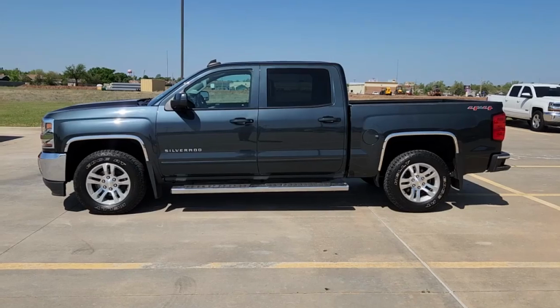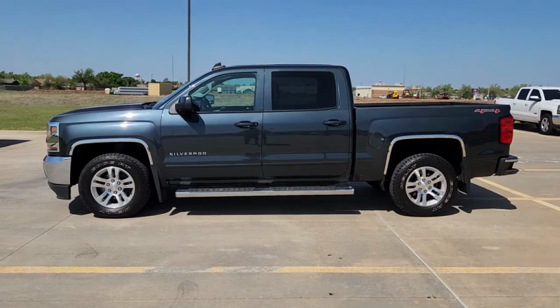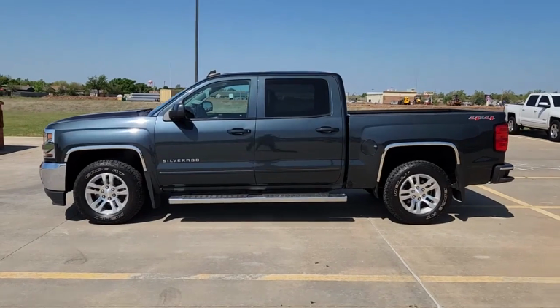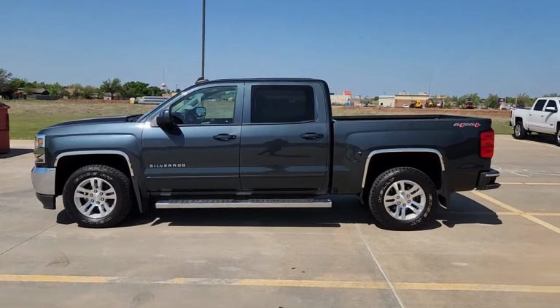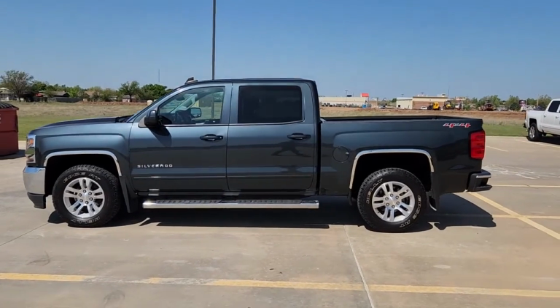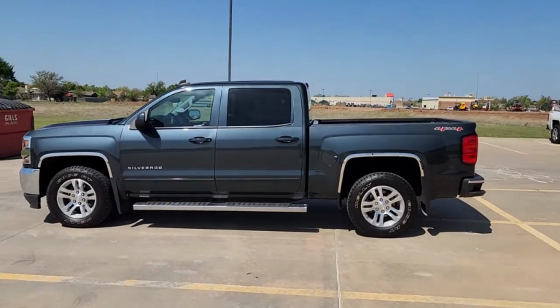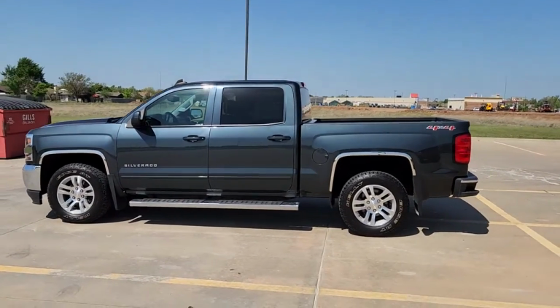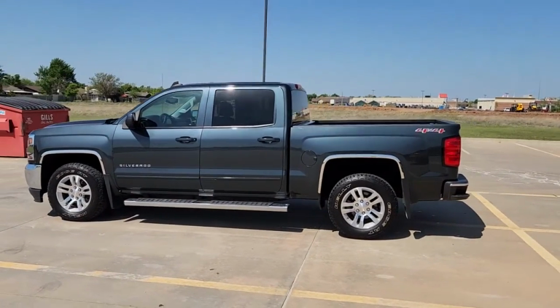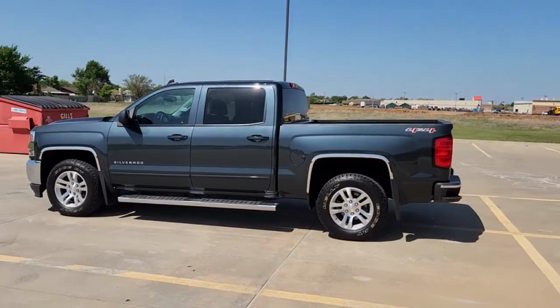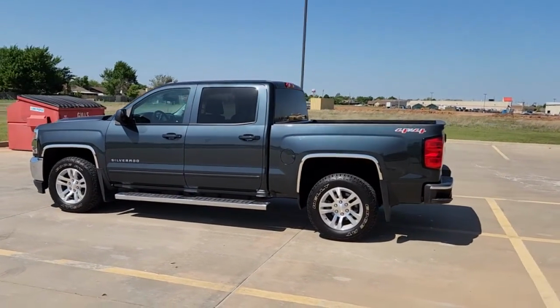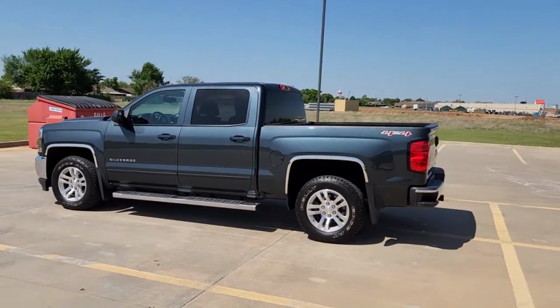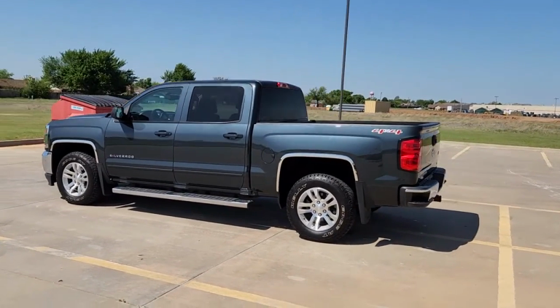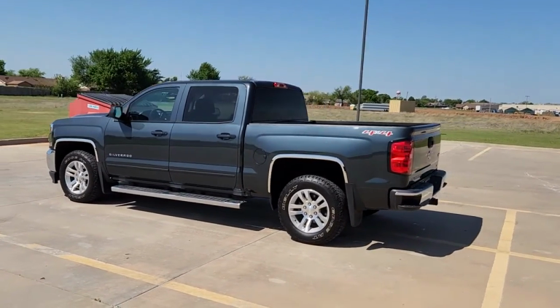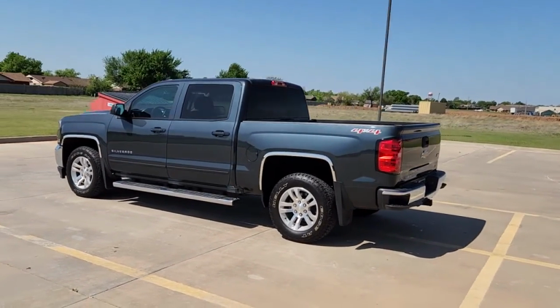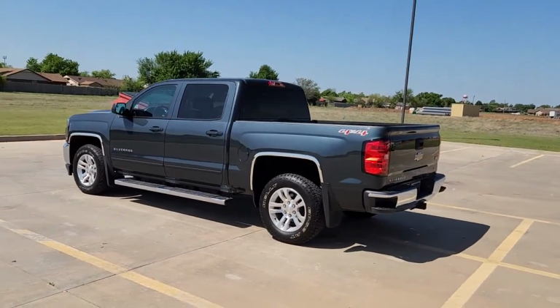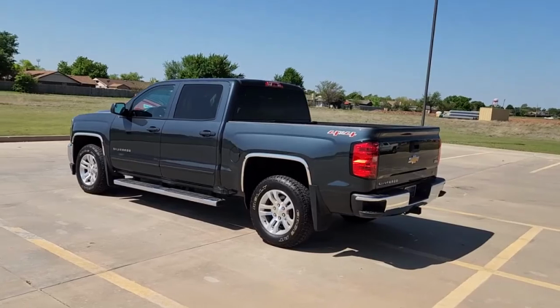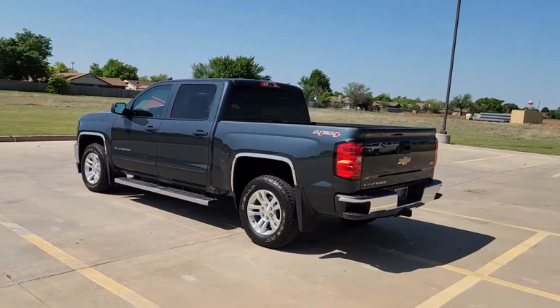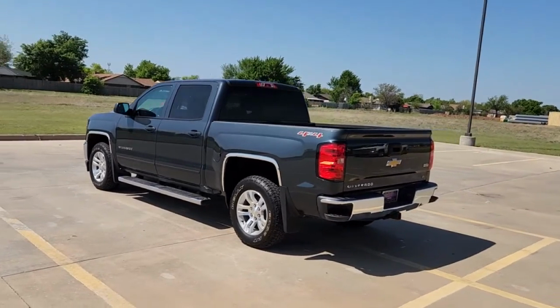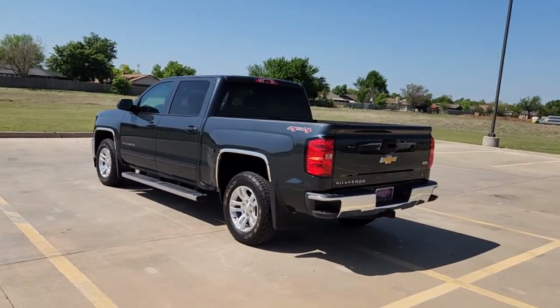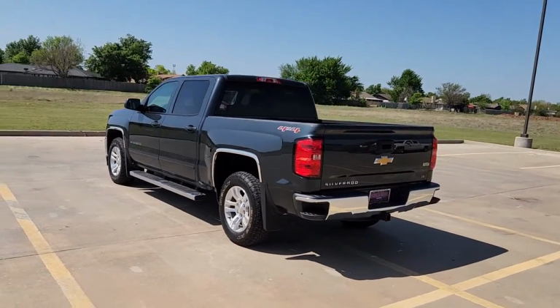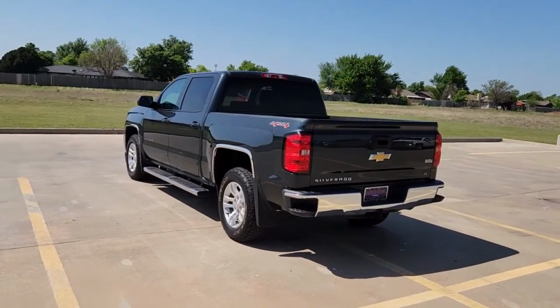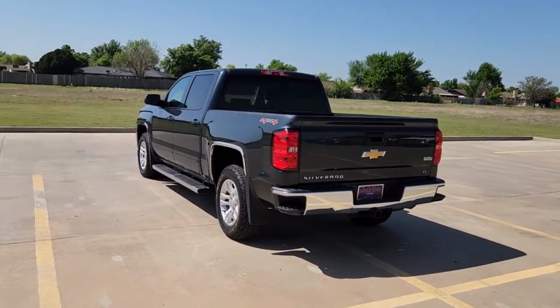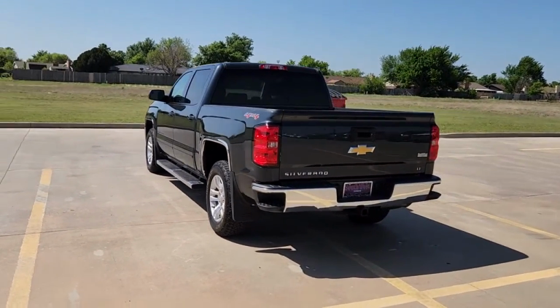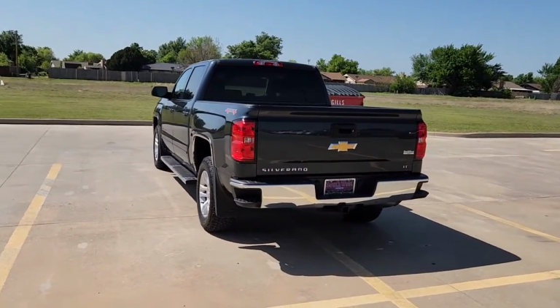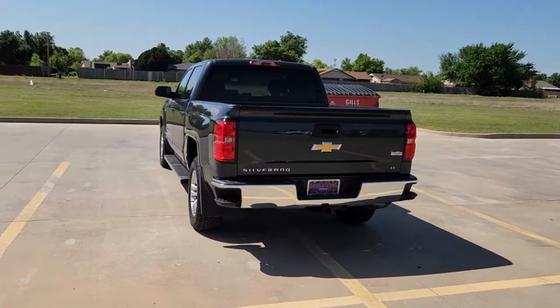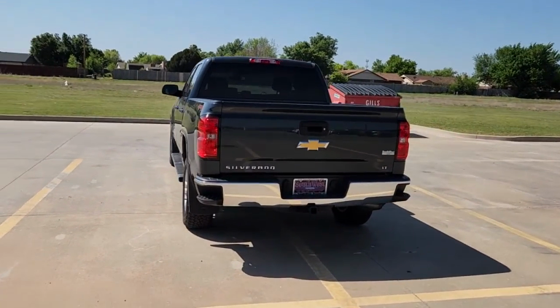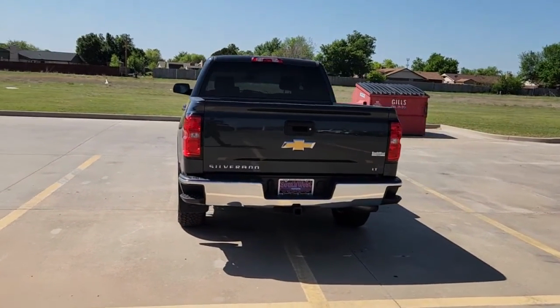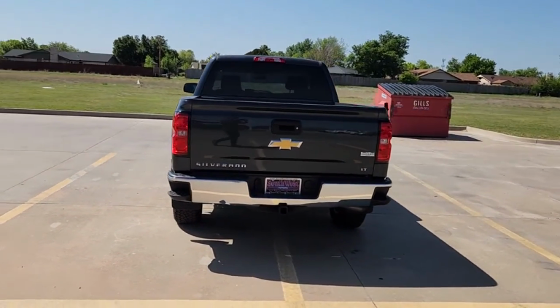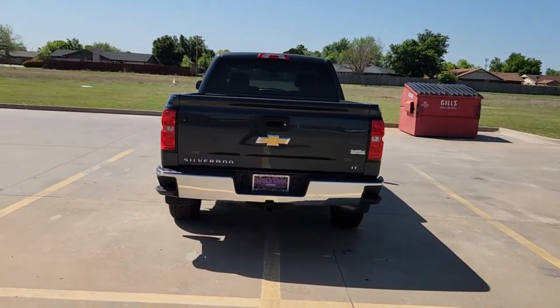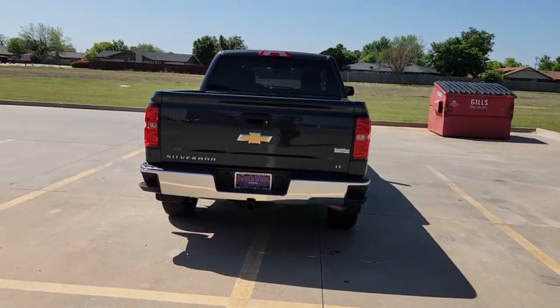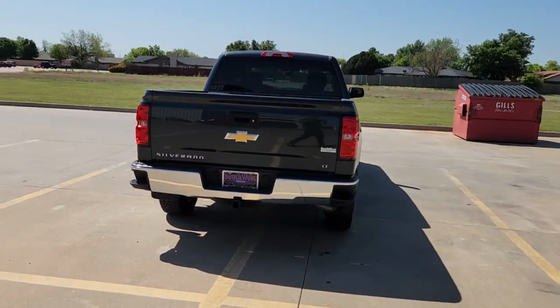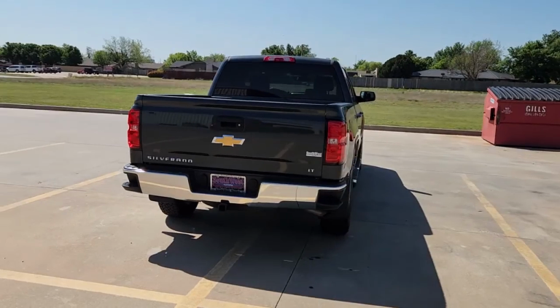Get a feel for the 2017 Chevrolet Silverado 1500. With less than 80,000 miles on the odometer, this vehicle provides excellent value.